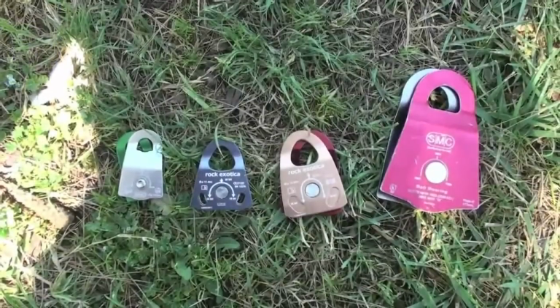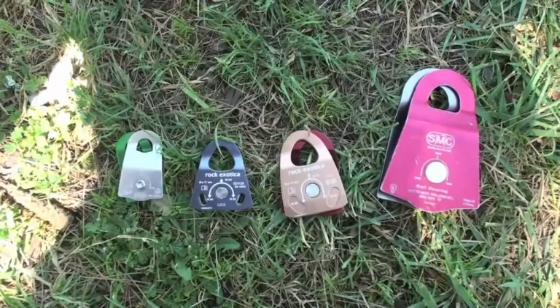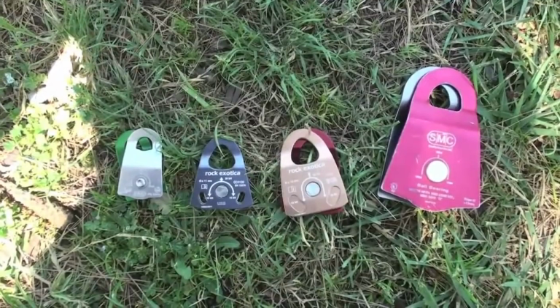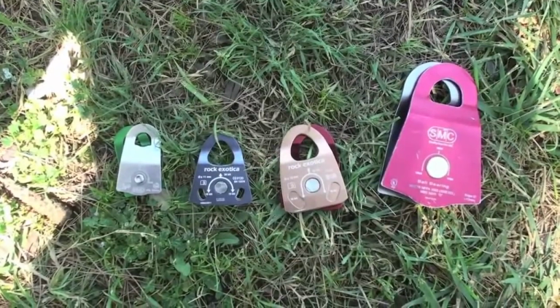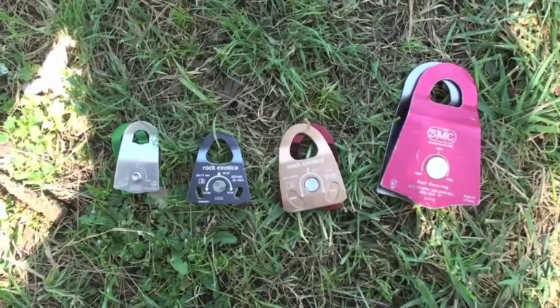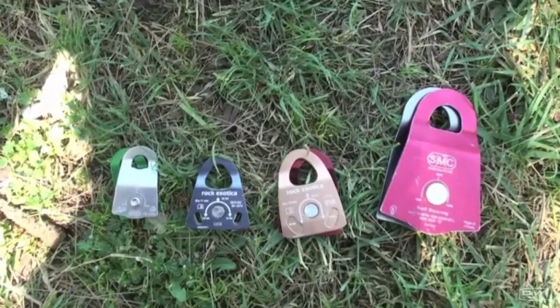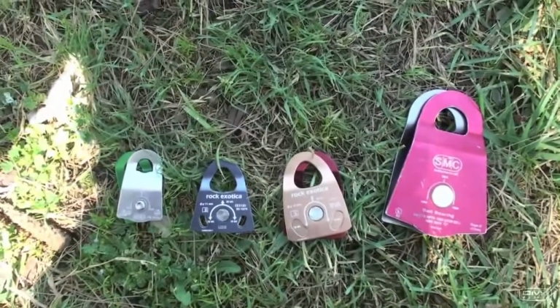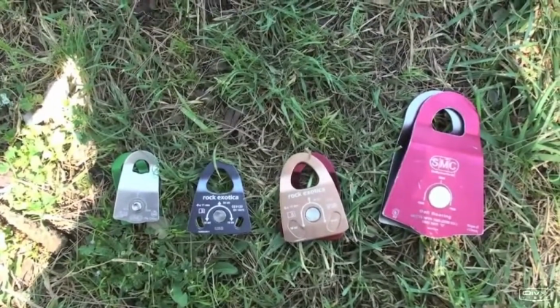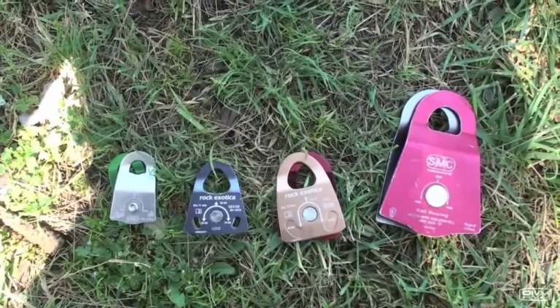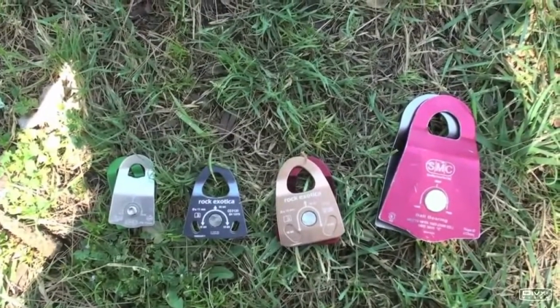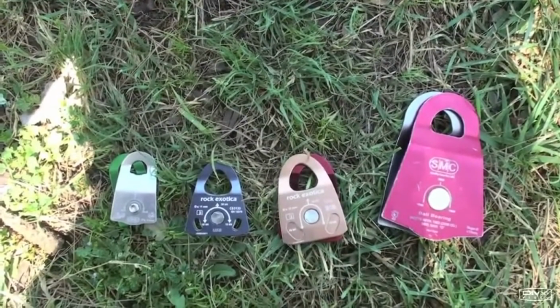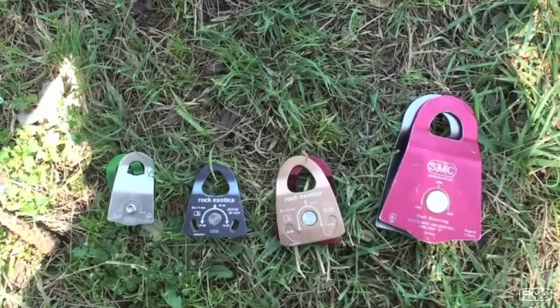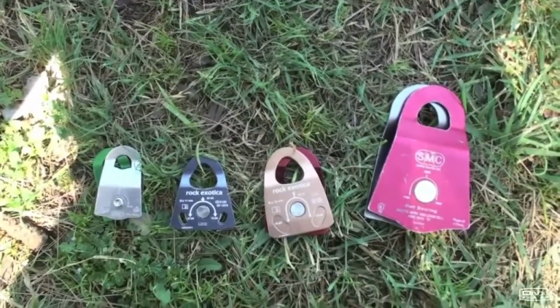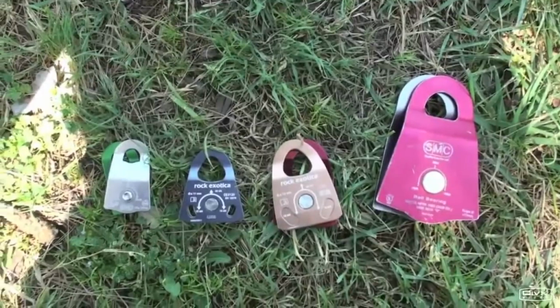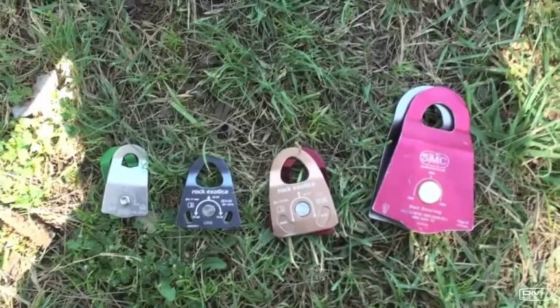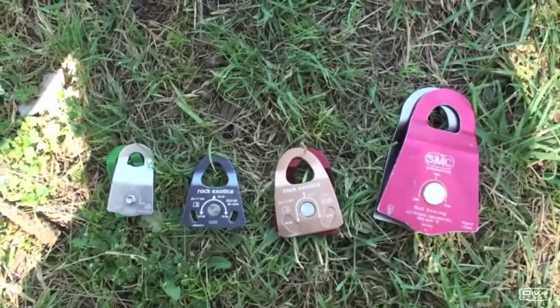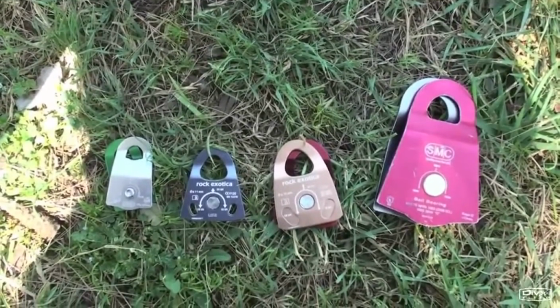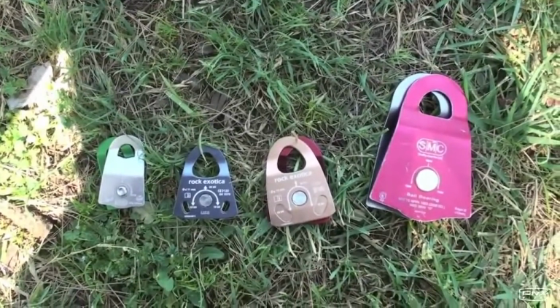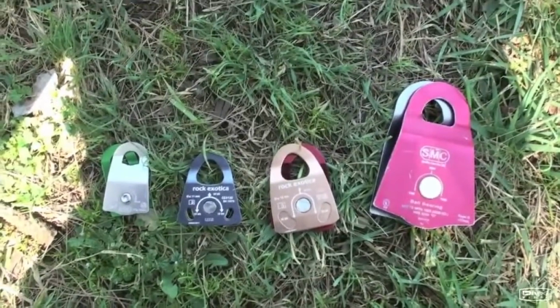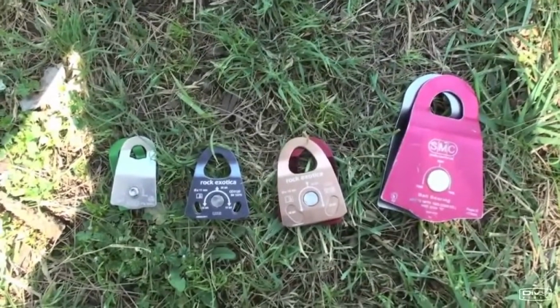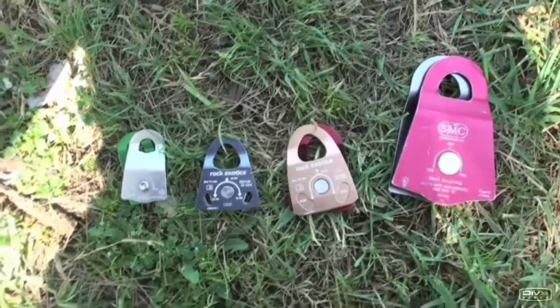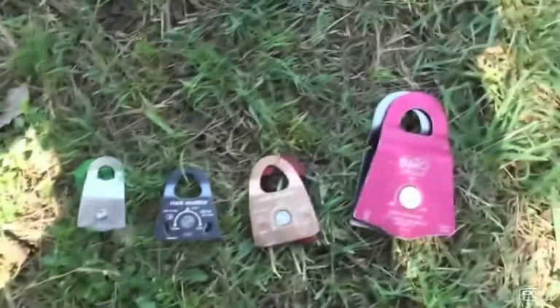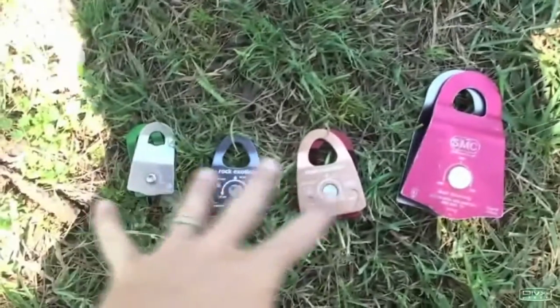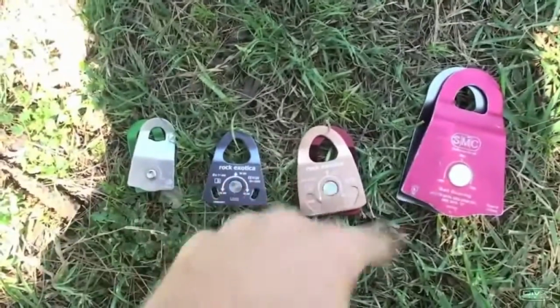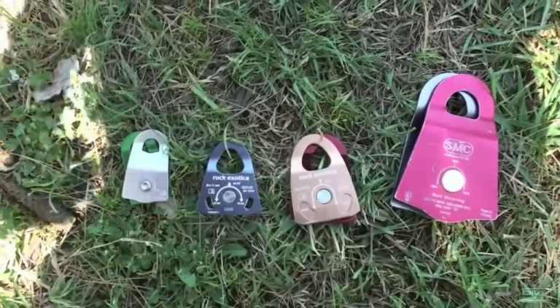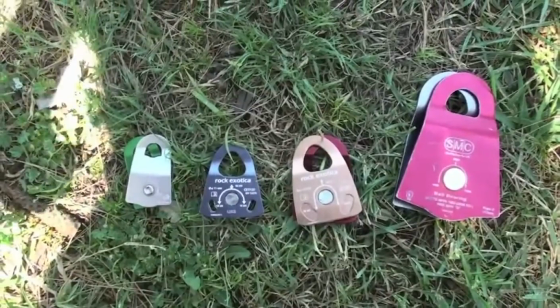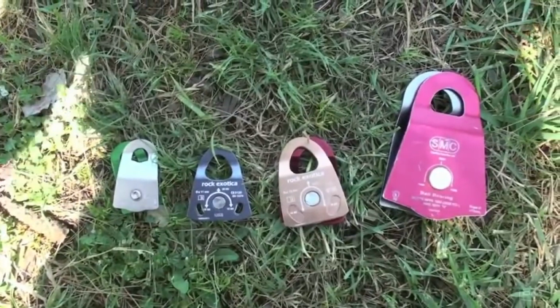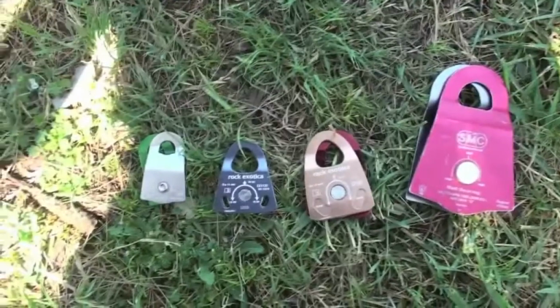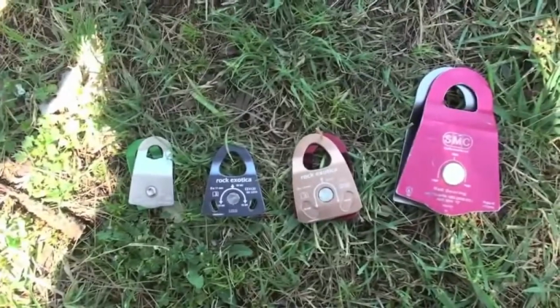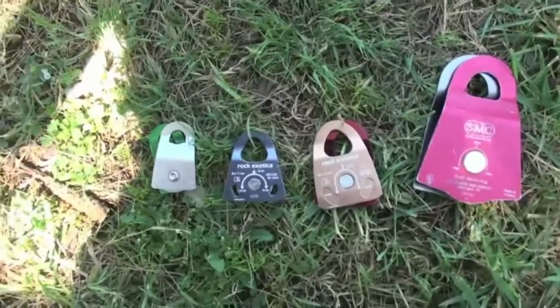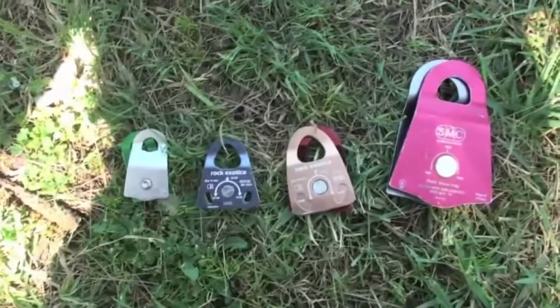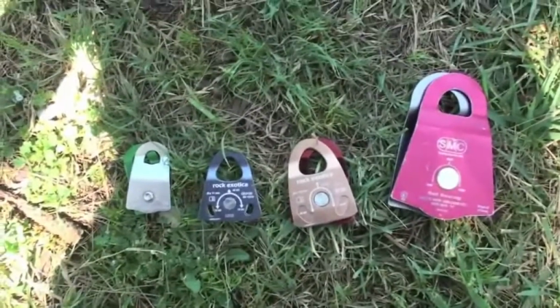Jerry Muschewski here with Balanced Community Slack Science, out here again in sunny Davis, California. Today we're going to do a comparison test between these four multiplier pulleys that we offer in the Balanced Community shop.